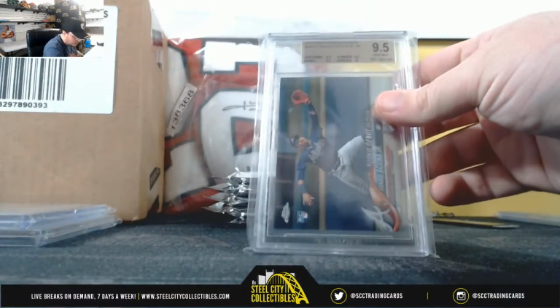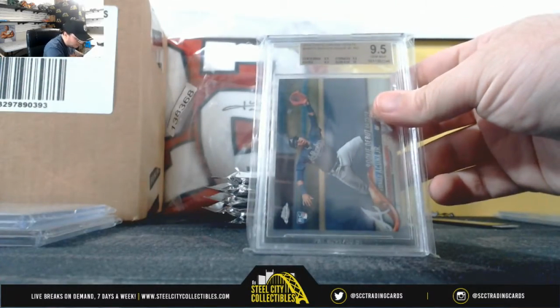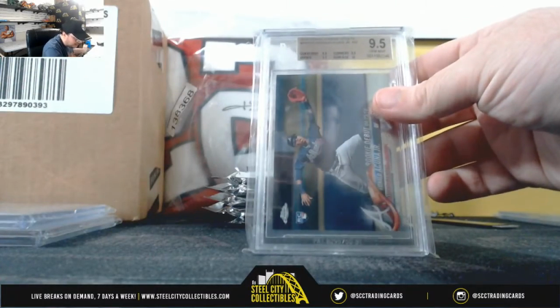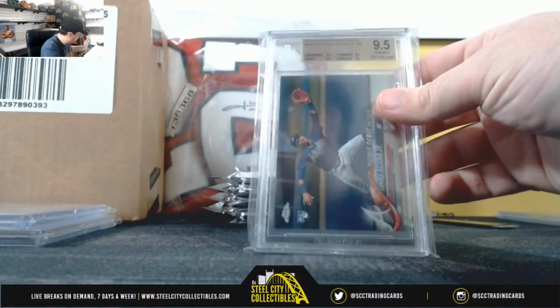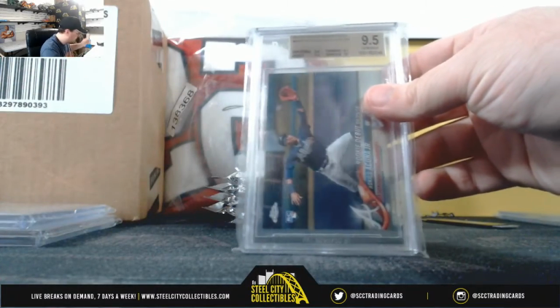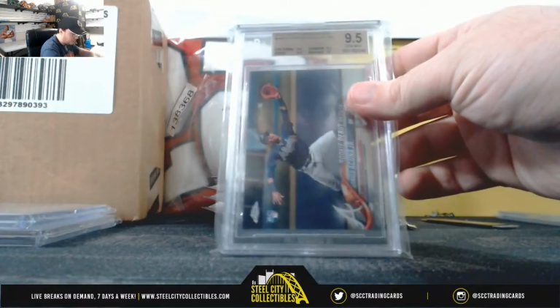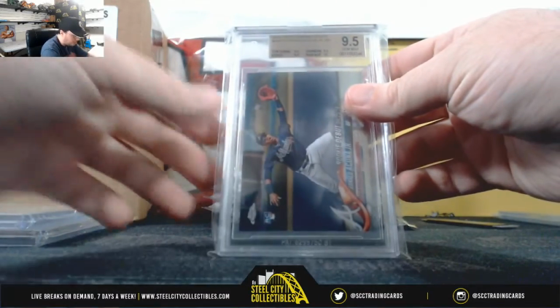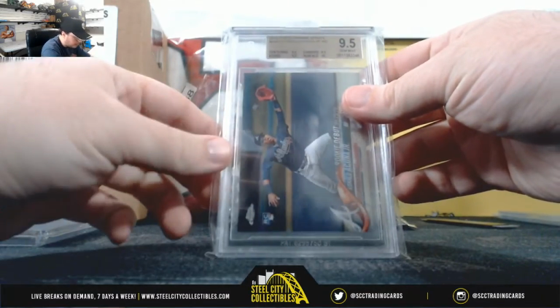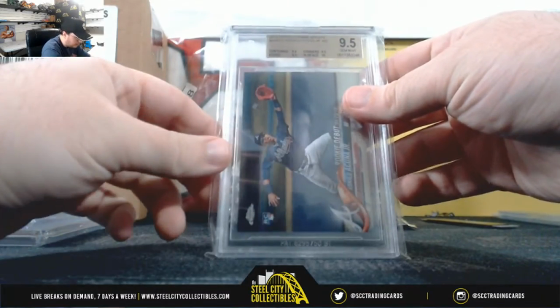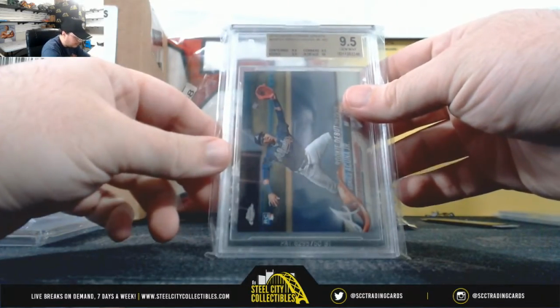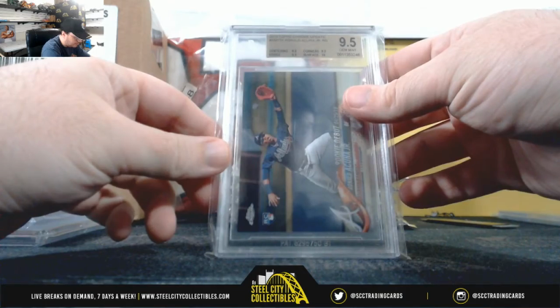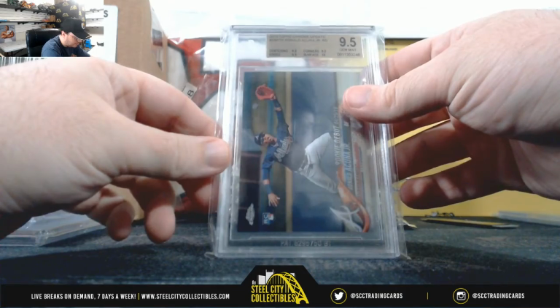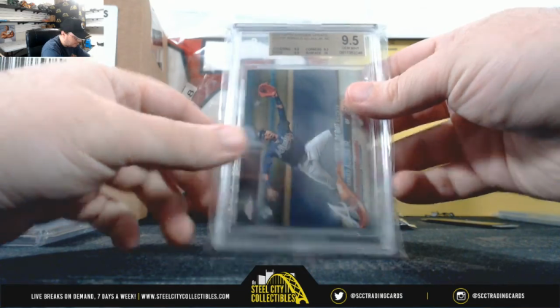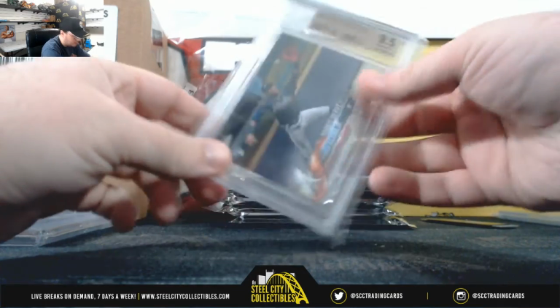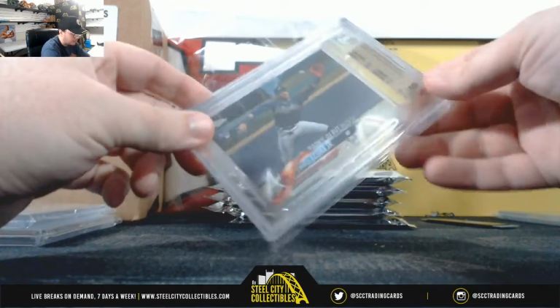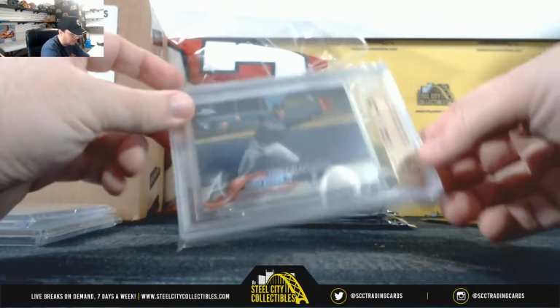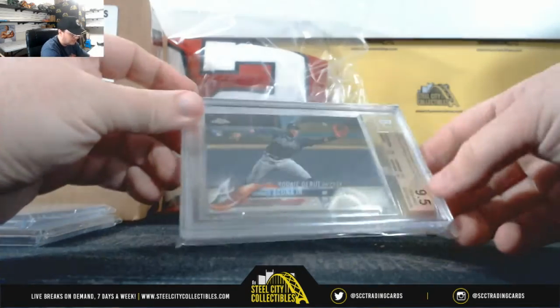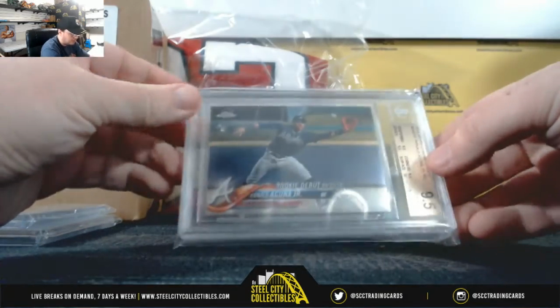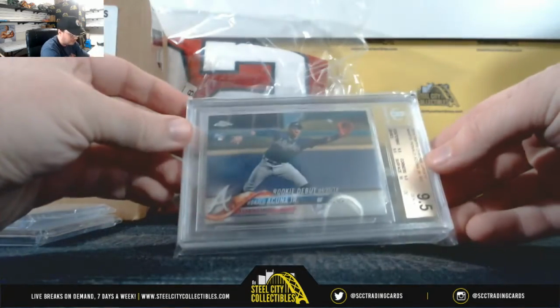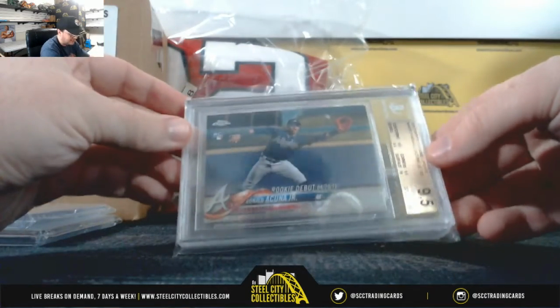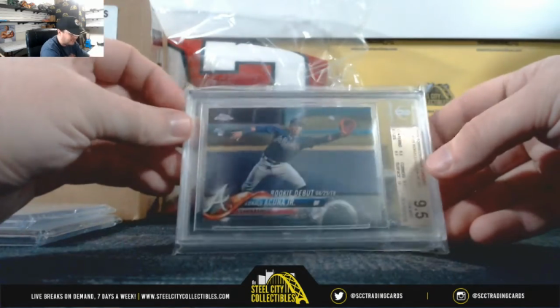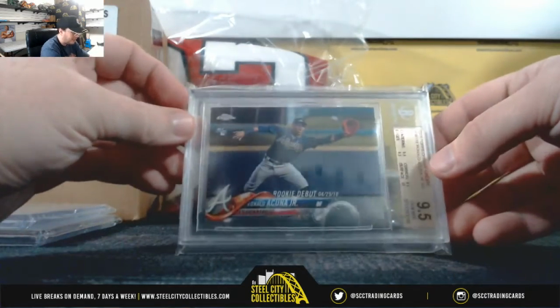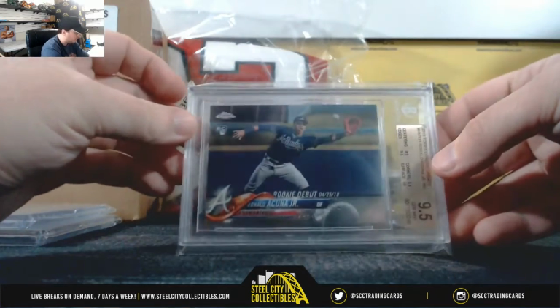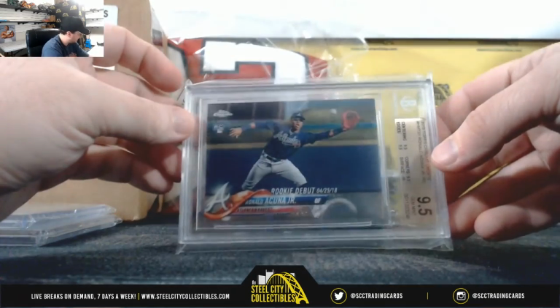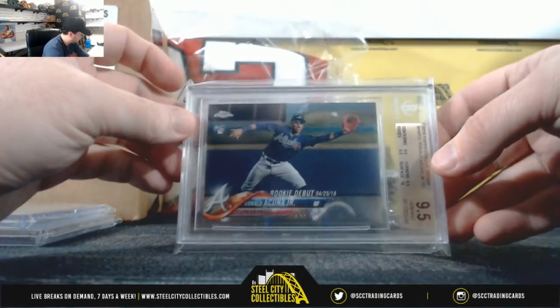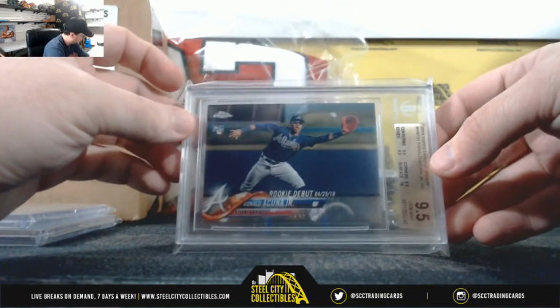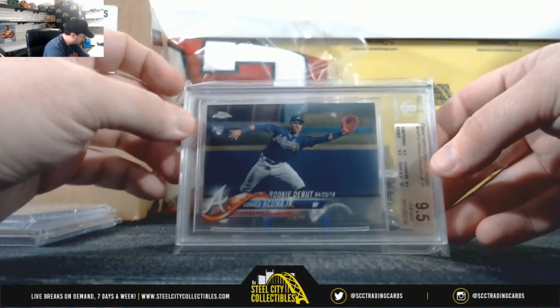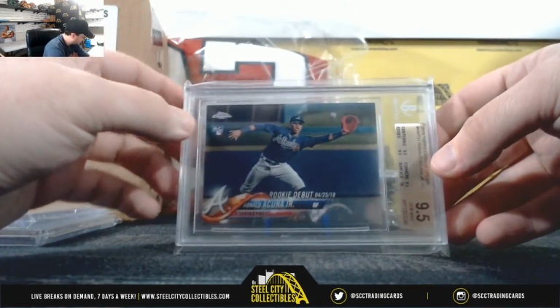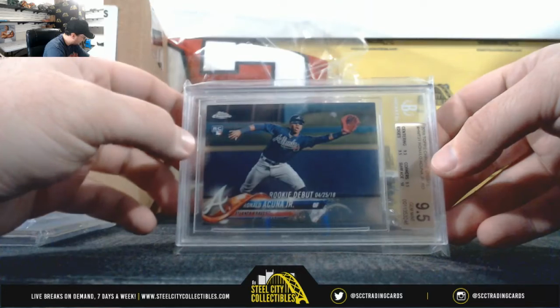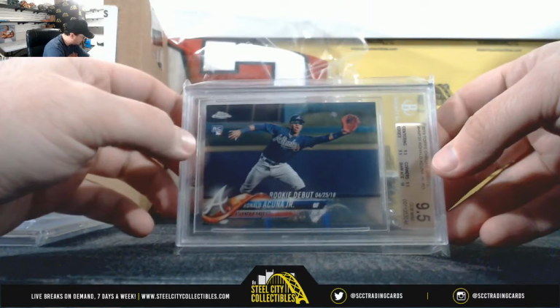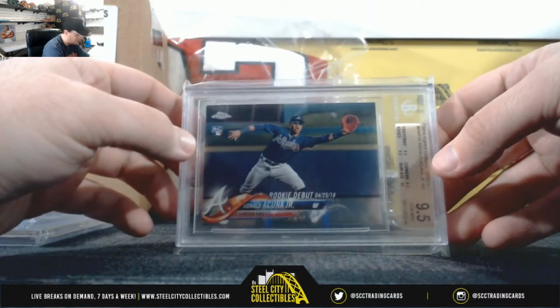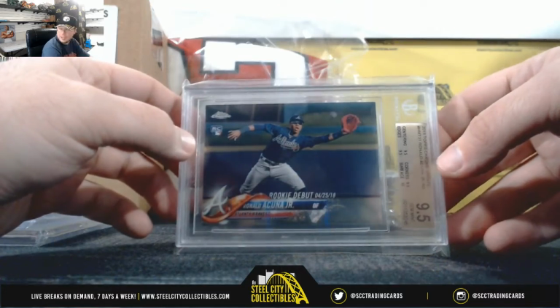2018 Topps Chrome Rookie Update, Topps Chrome Update — Ronald Acuna. National East, Dwayne F.